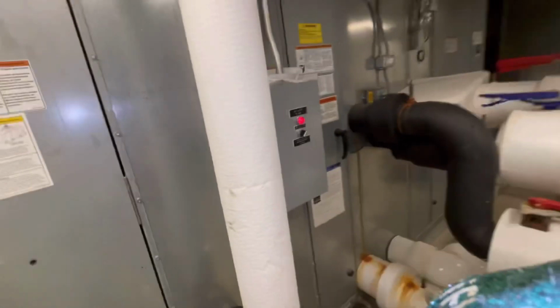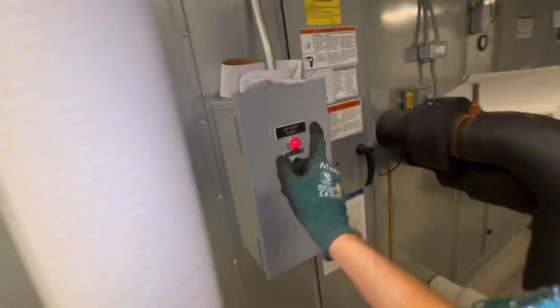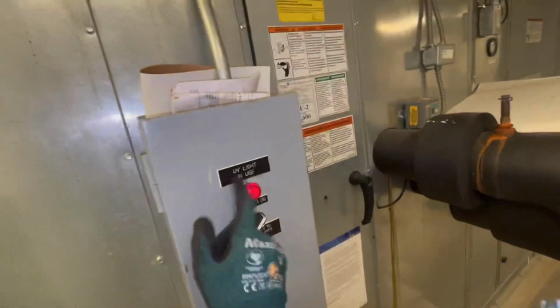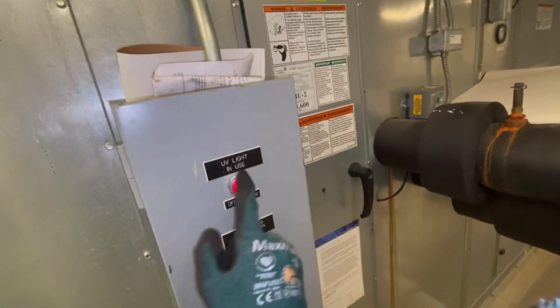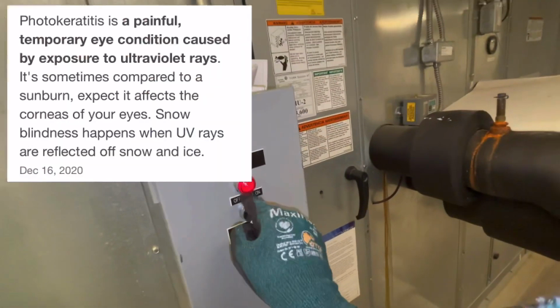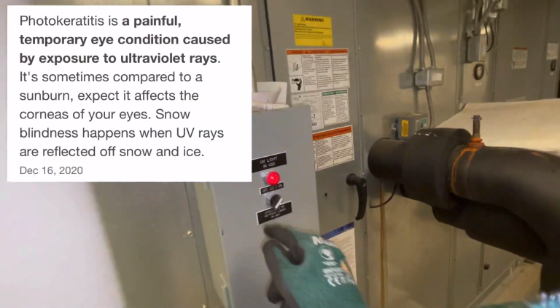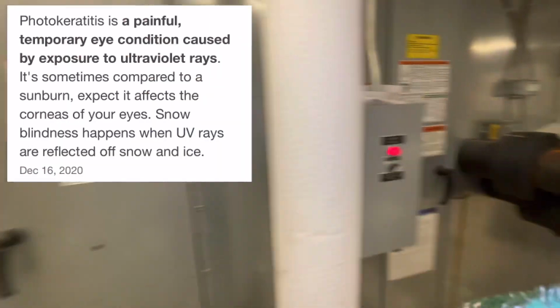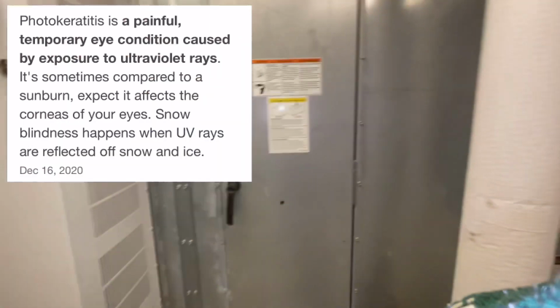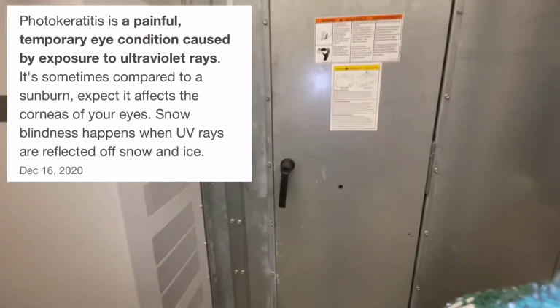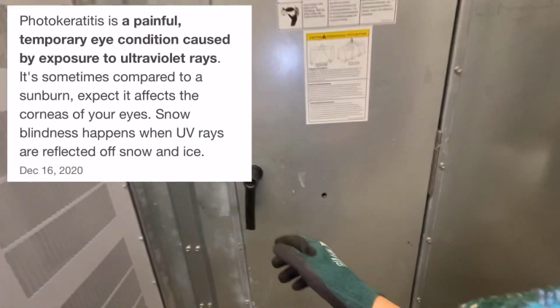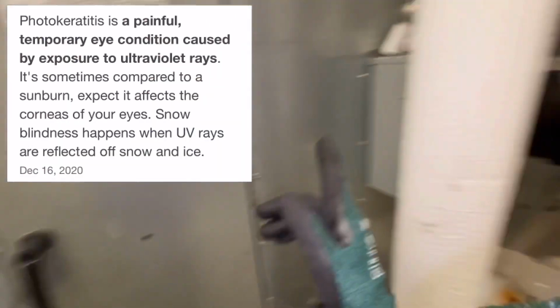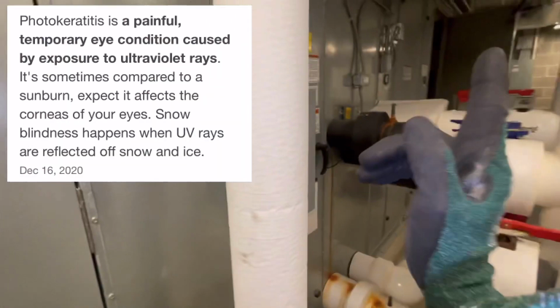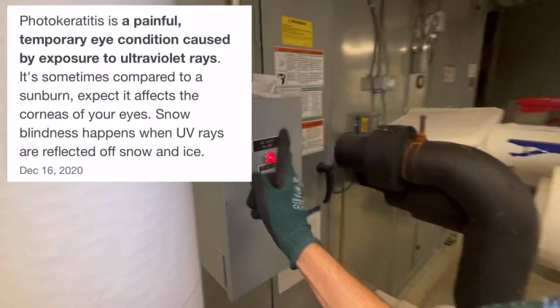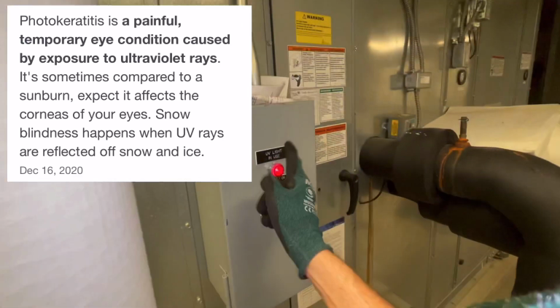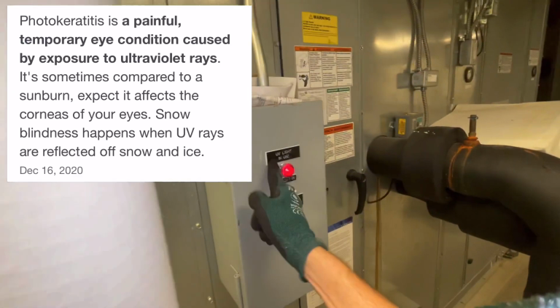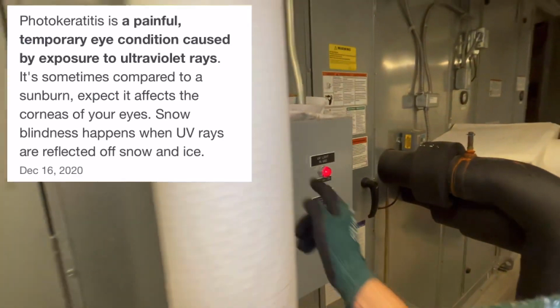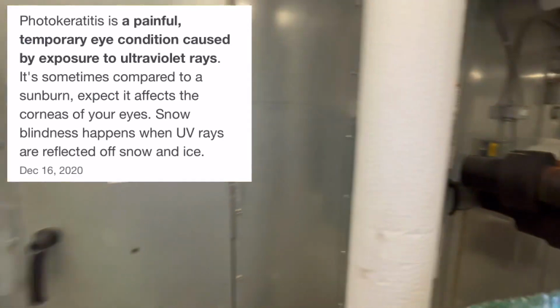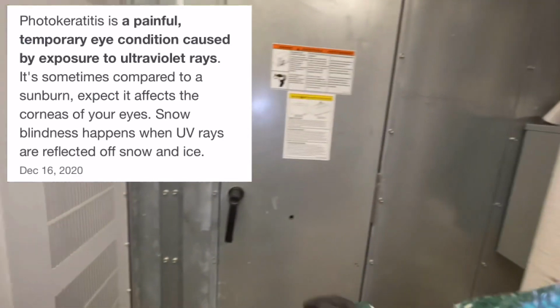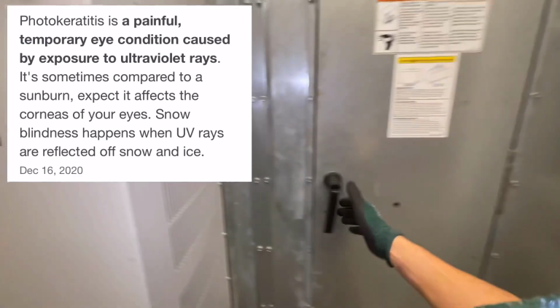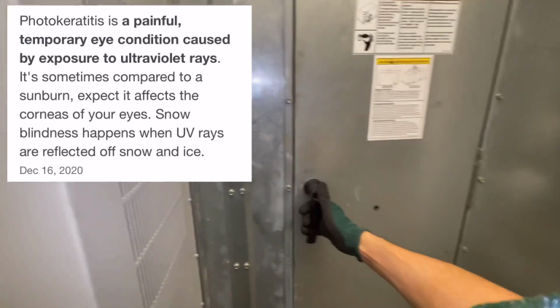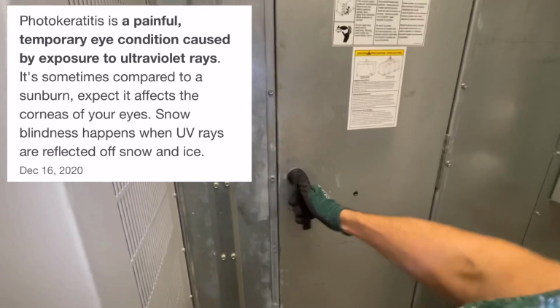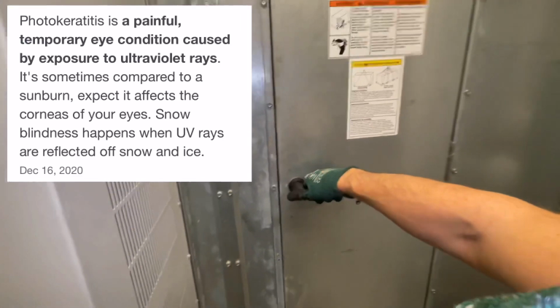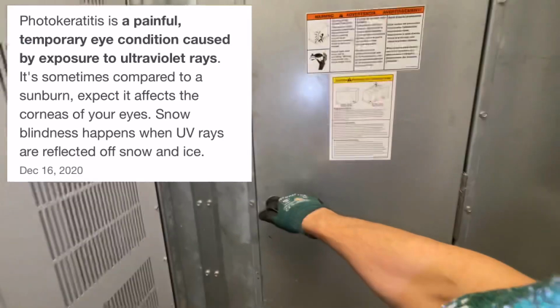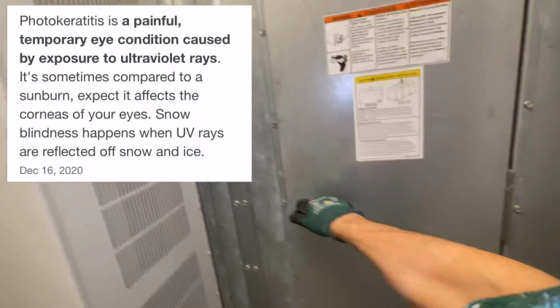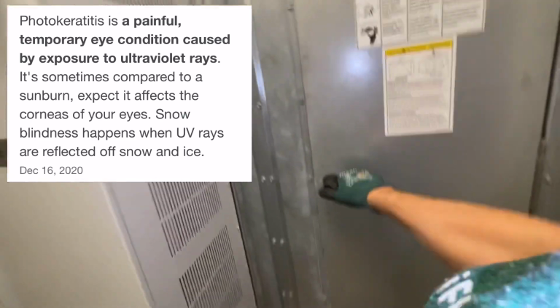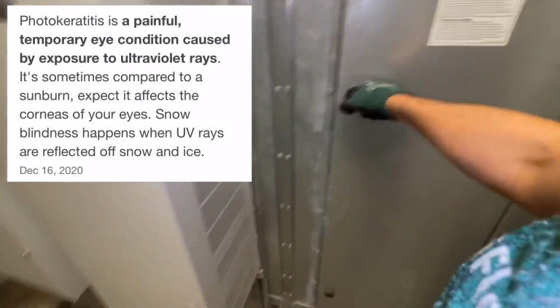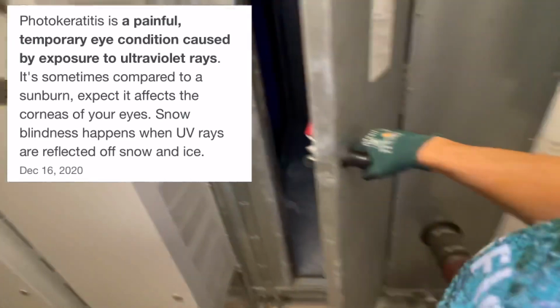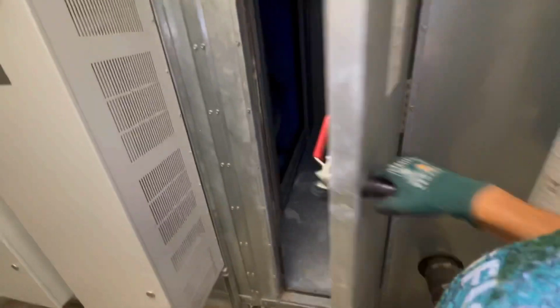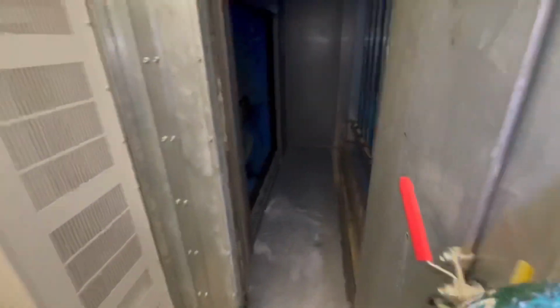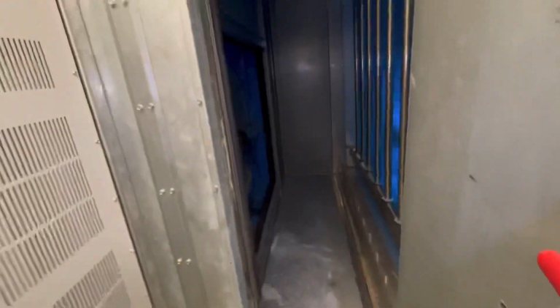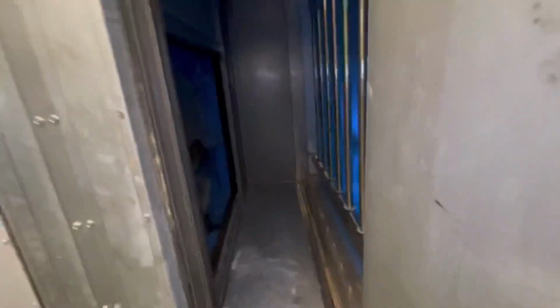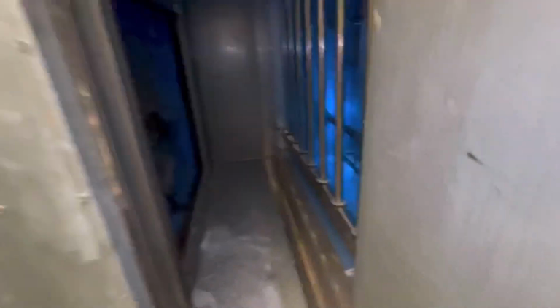They are using a UV light. I'm going to leave this engaged just to show you guys, but you do not — I repeat — you do not want to stare at UV lights. They do make certain safety glasses to wear for that.